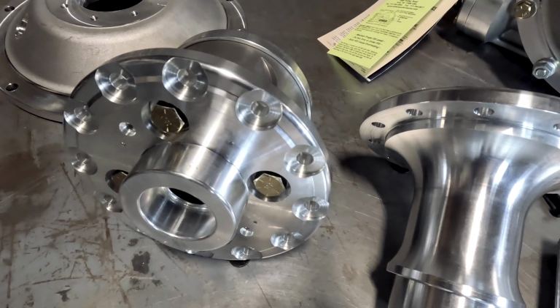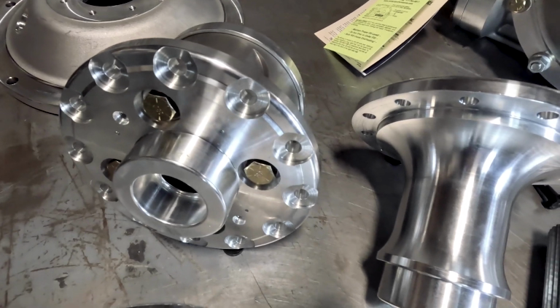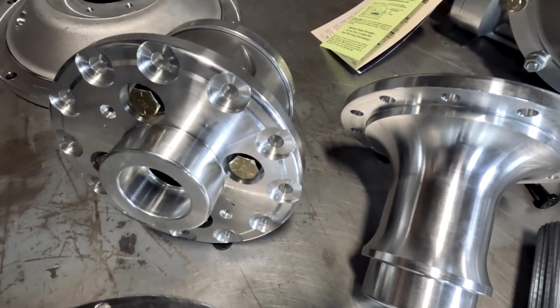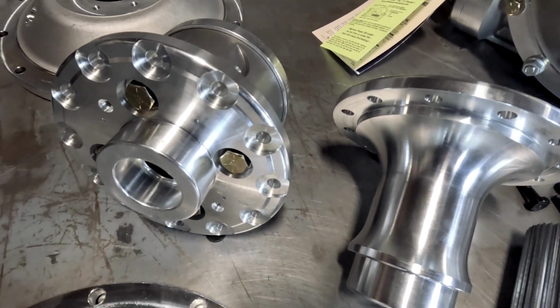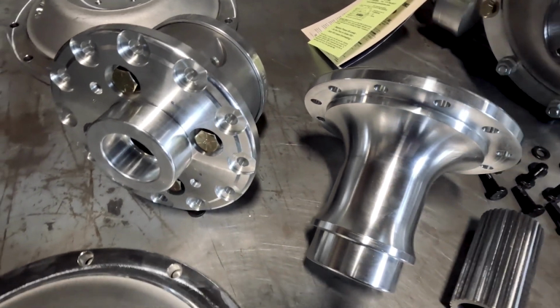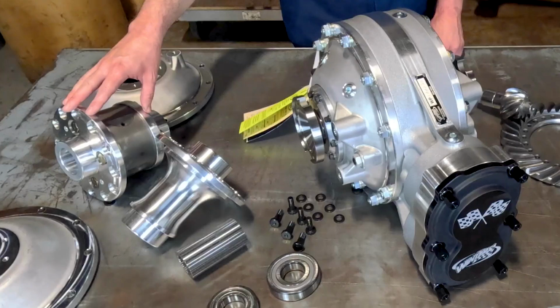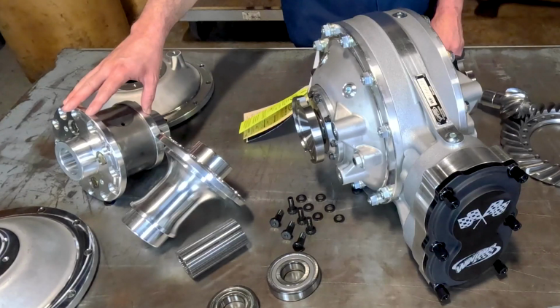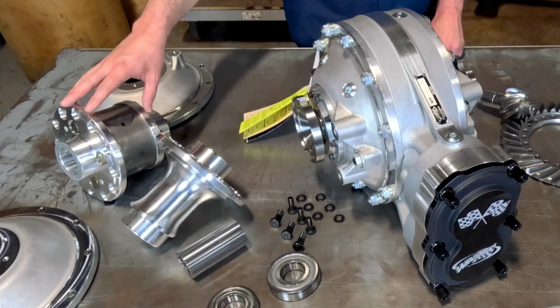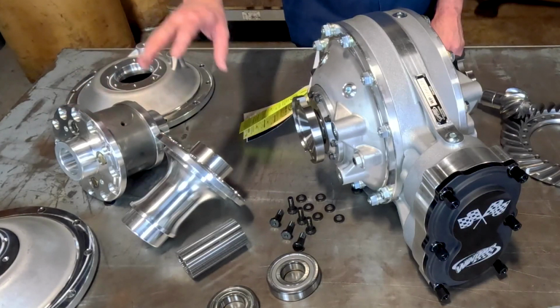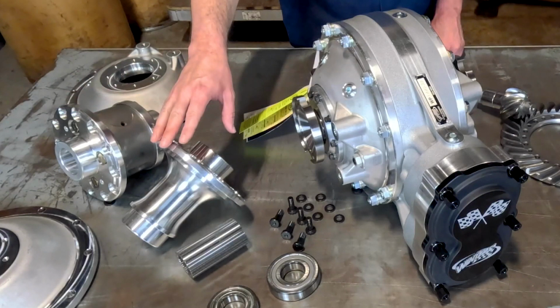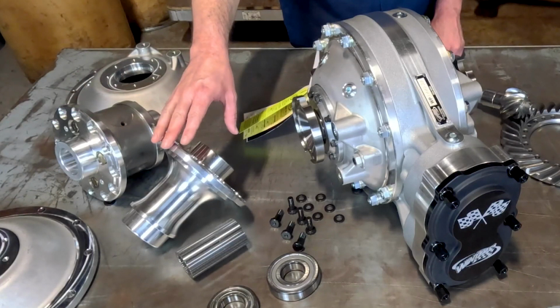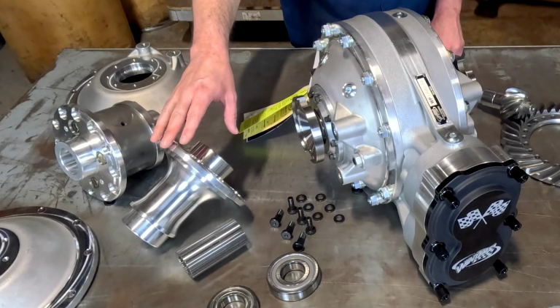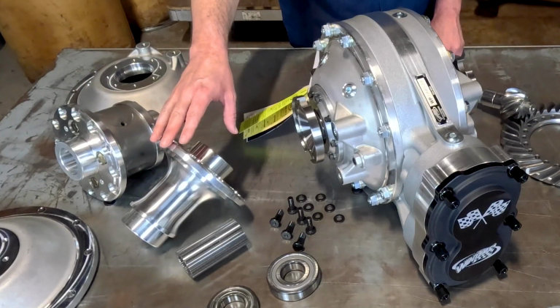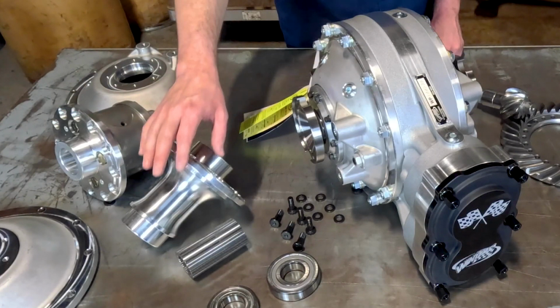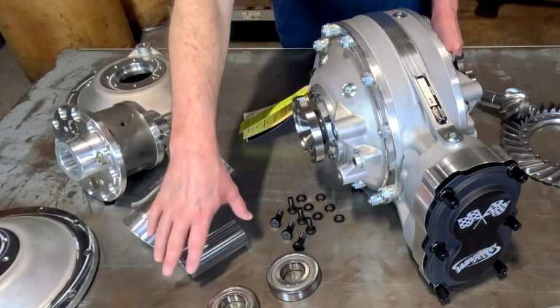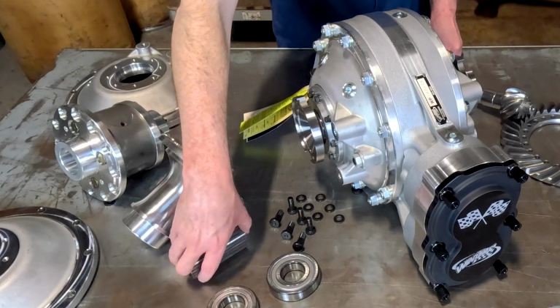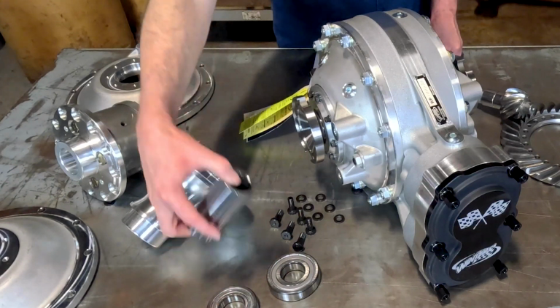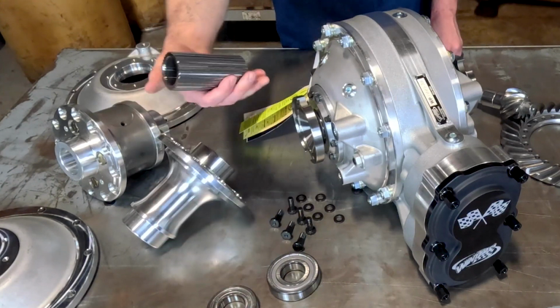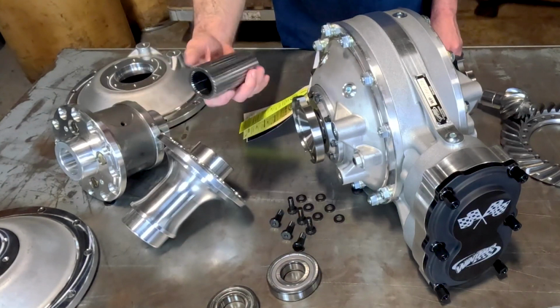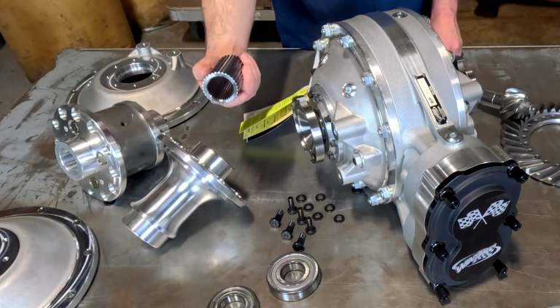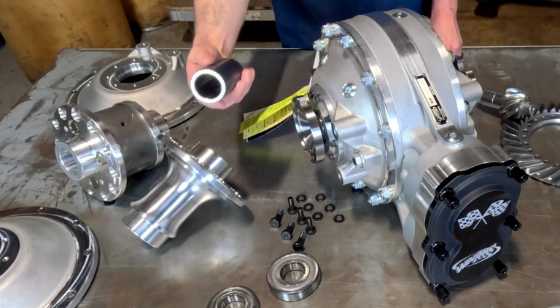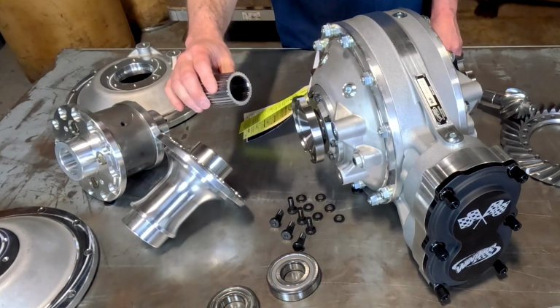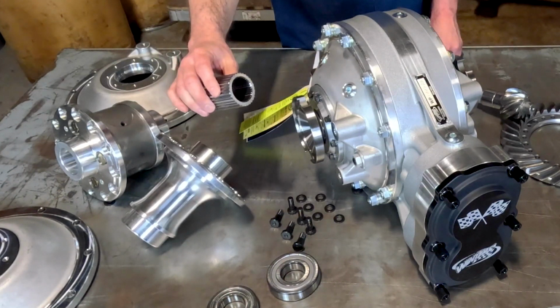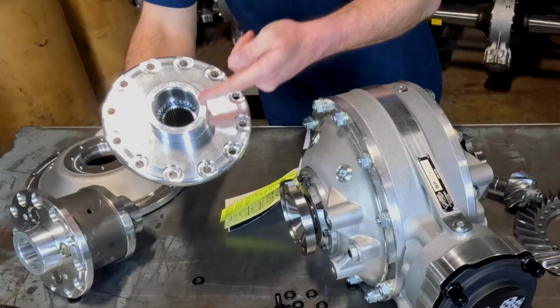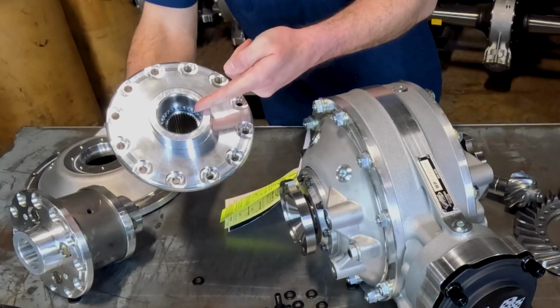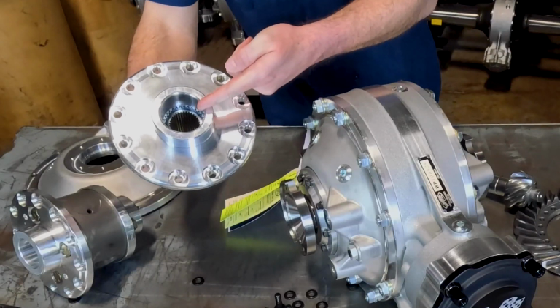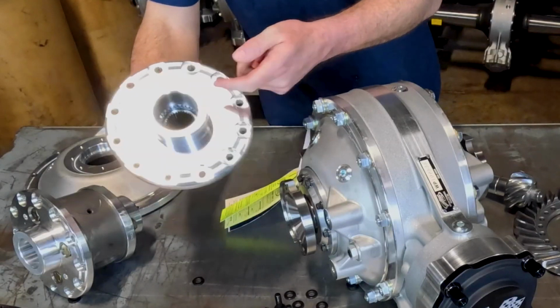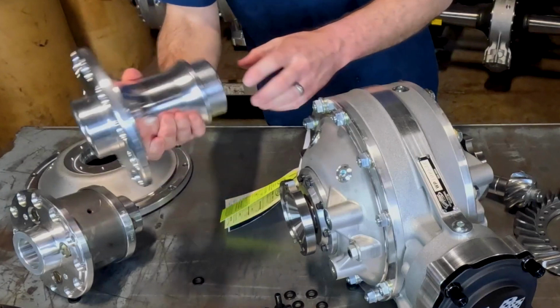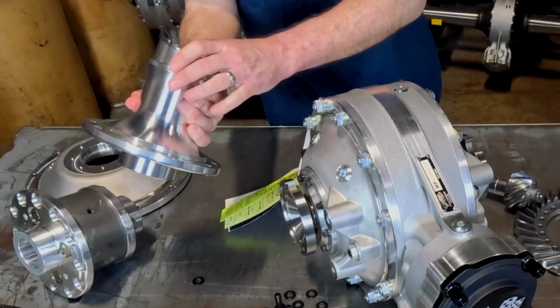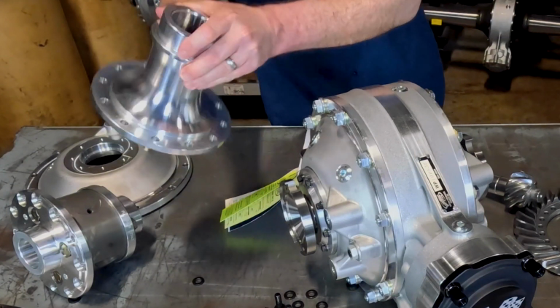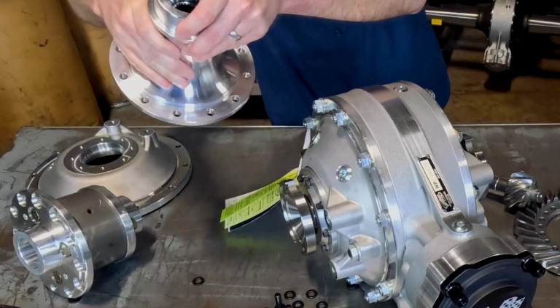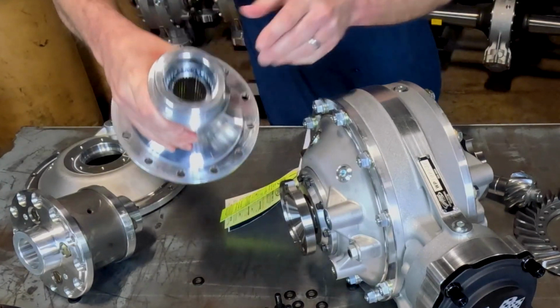Also in 31 and 35 spline, we offer limited-slip differentials and steel-lined heavy-duty spools. The spools are forged from 7075 aluminum and feature a splined steel insert for greater strength and longevity, which is another exclusive in the quick-change market.